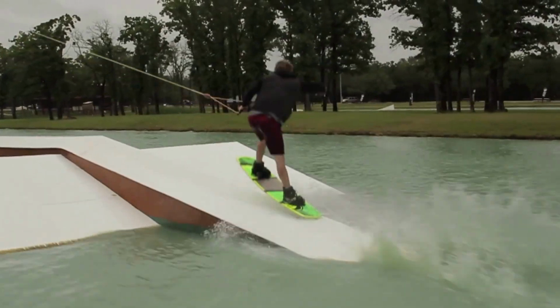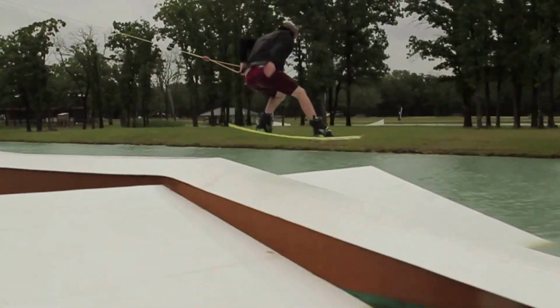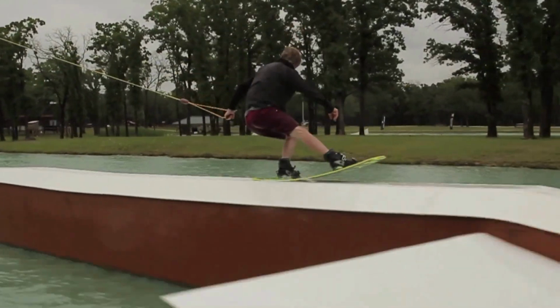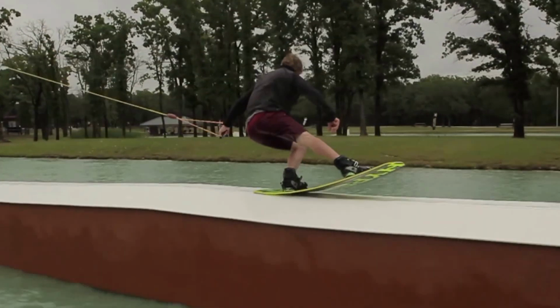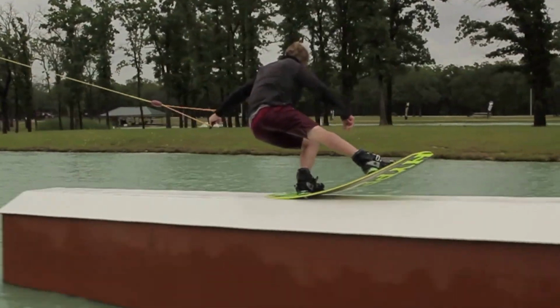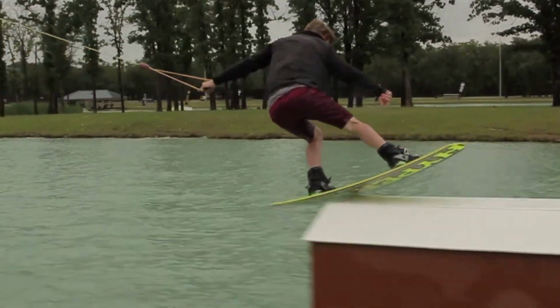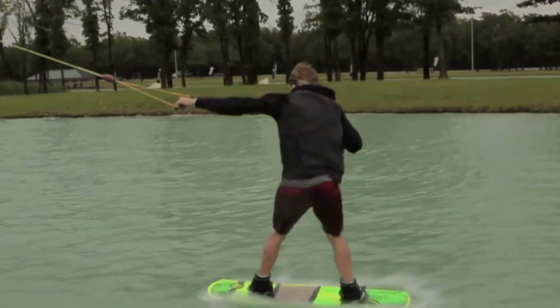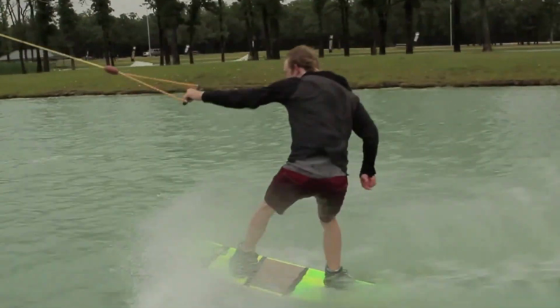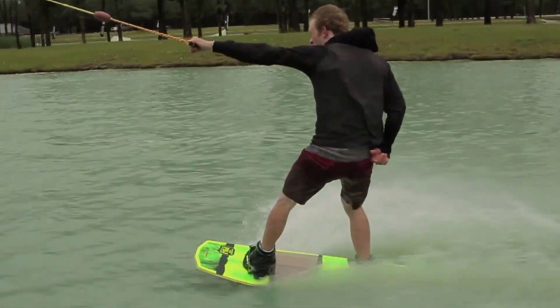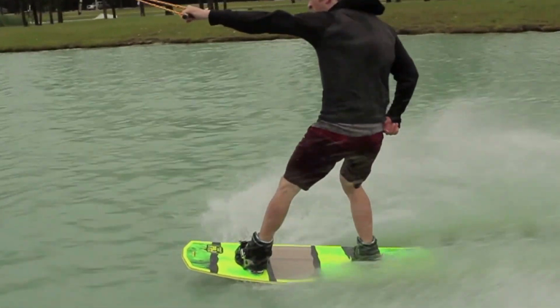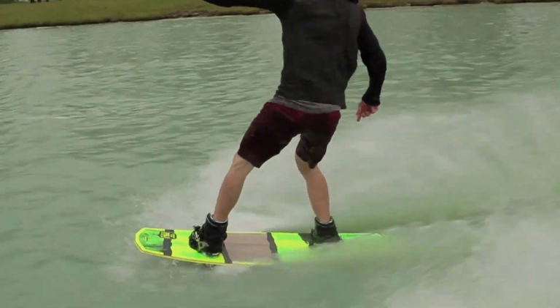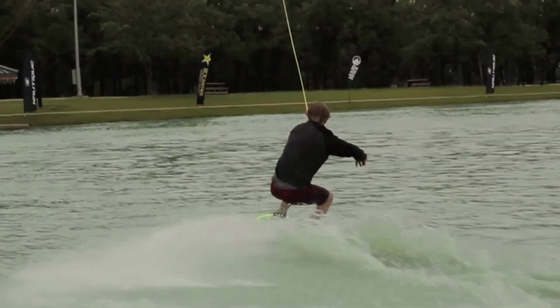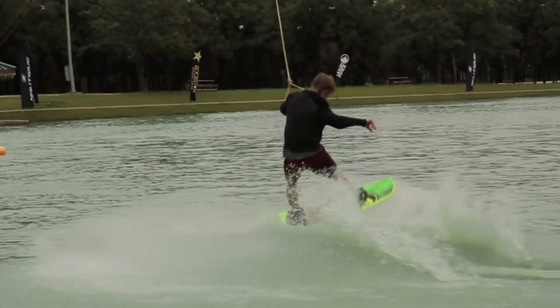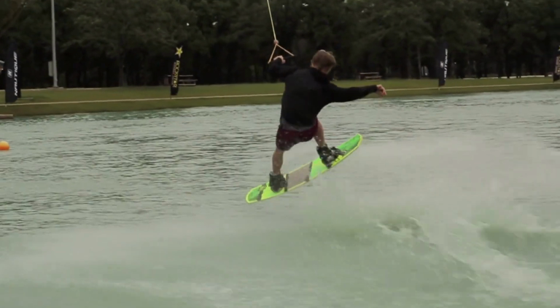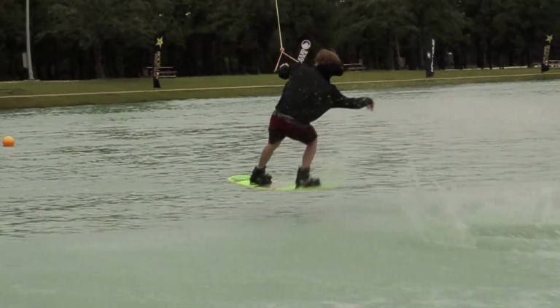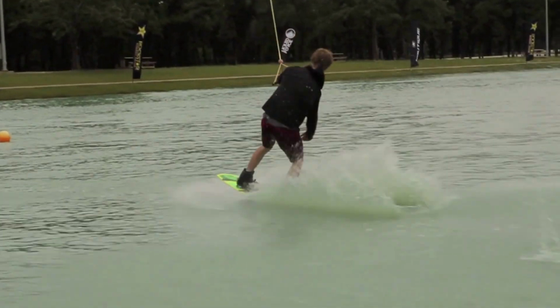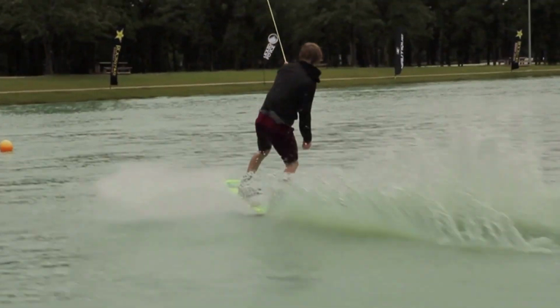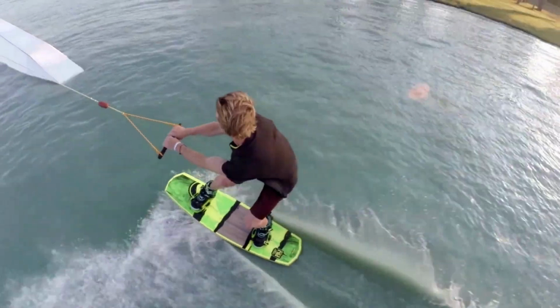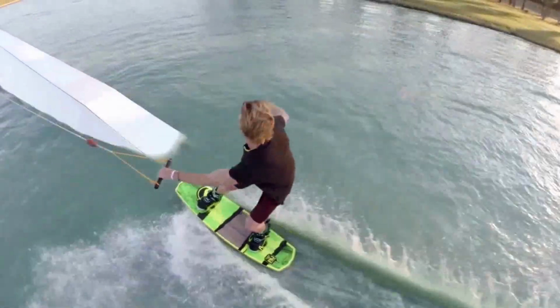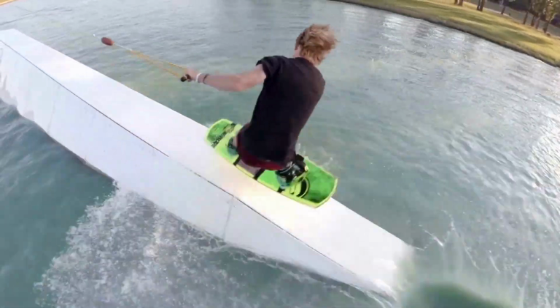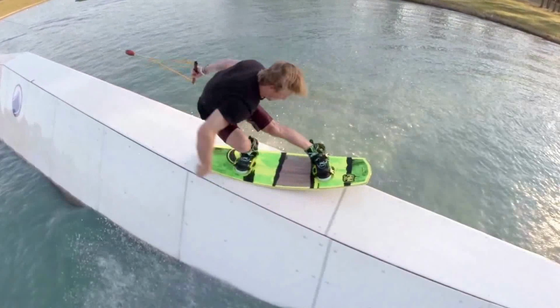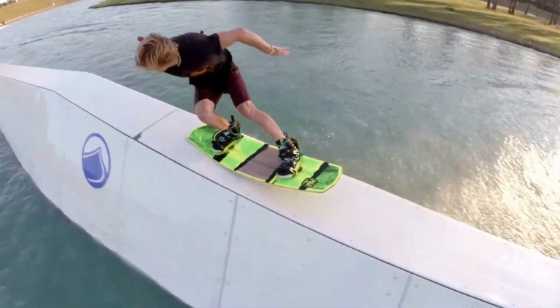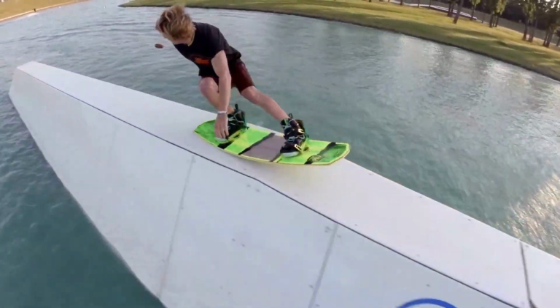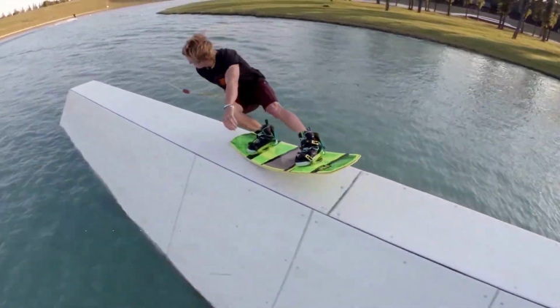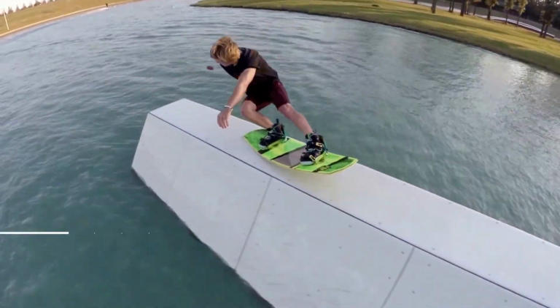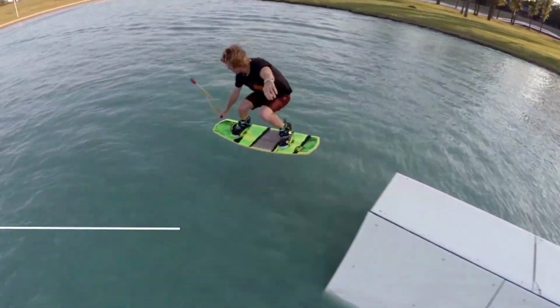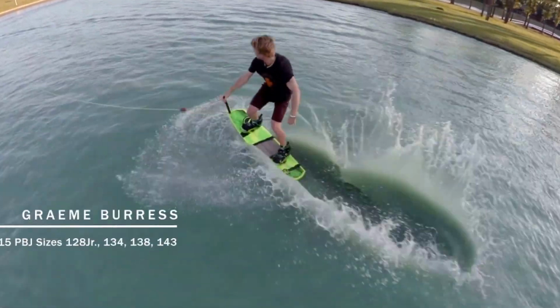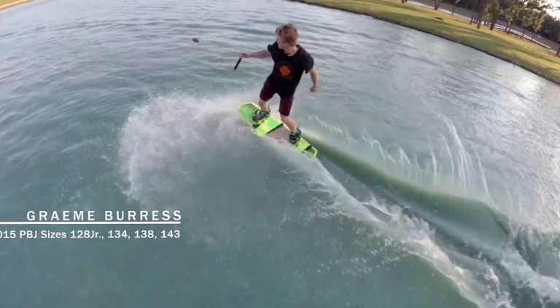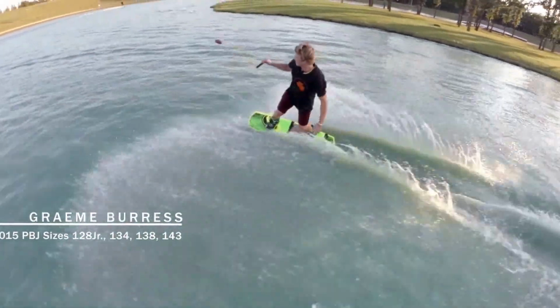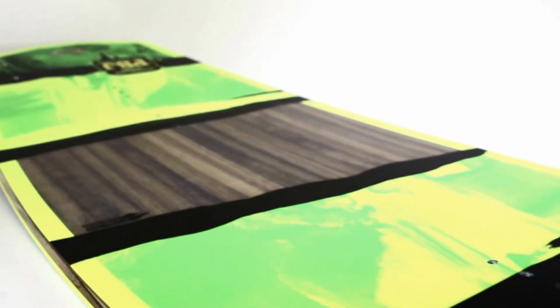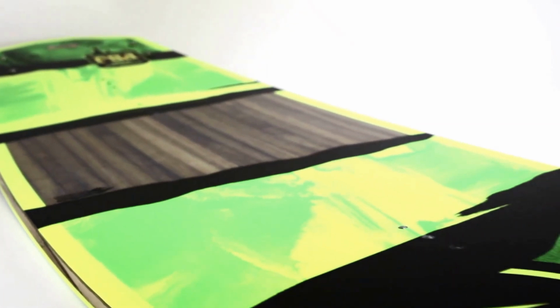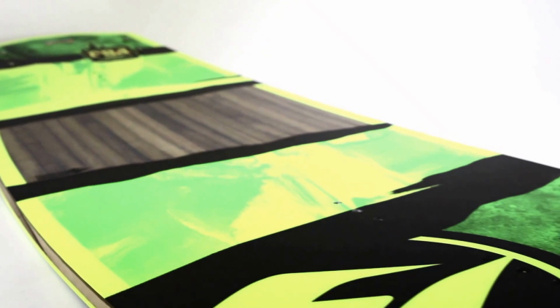I grew up skateboarding and snowboarding, so I had a big influence in riding stuff that was something other than just two wakes. So when I saw a cable park and flex boards, it made a lot of sense to wakeboard. I'm Graham Burris and this is the all-new 2015 Cable Collective PB&J.